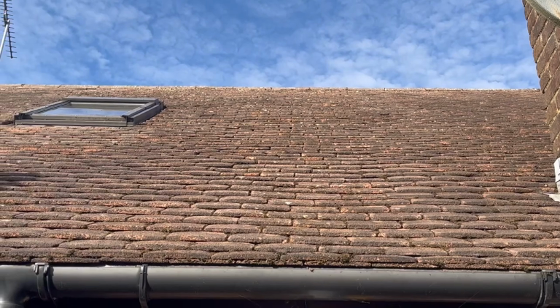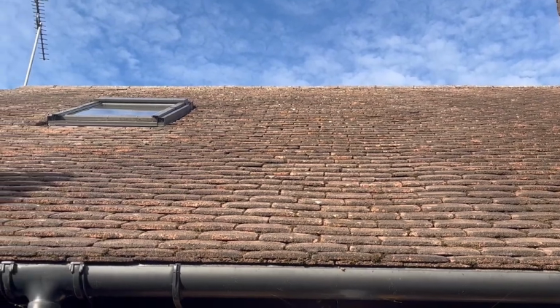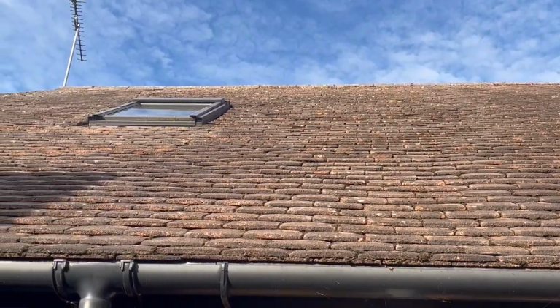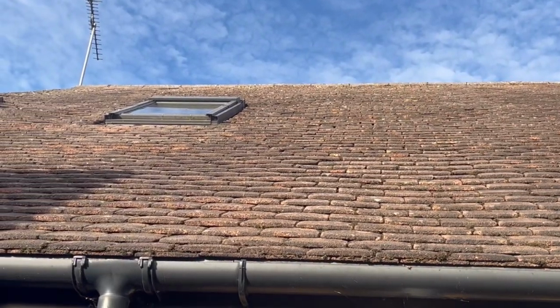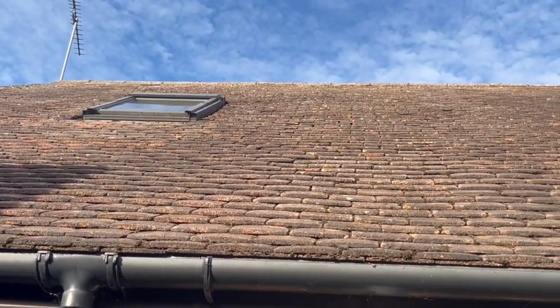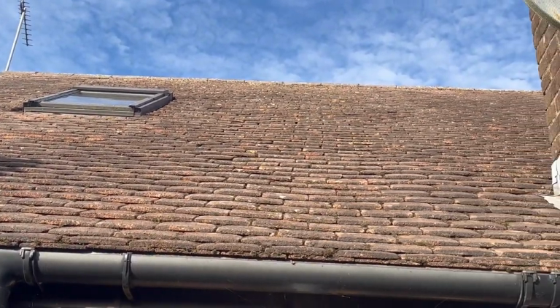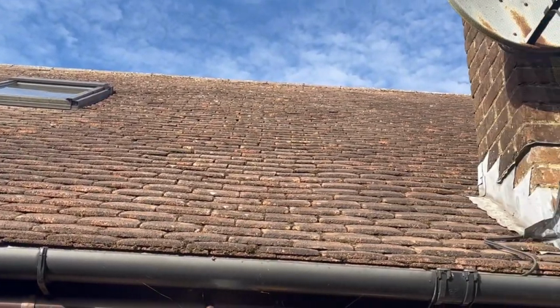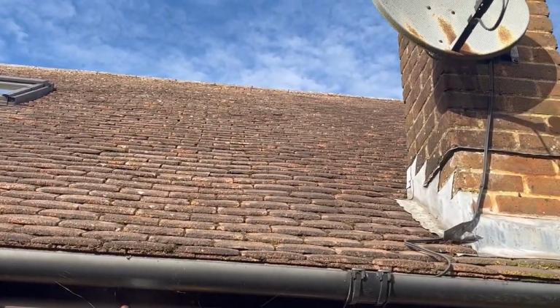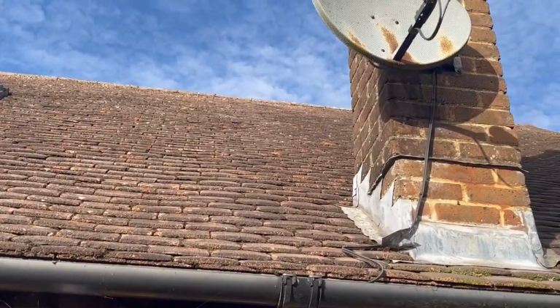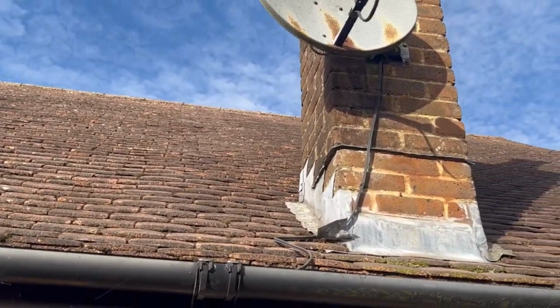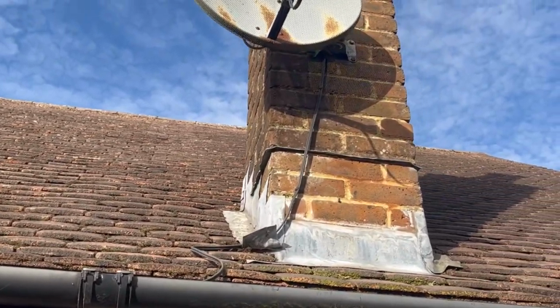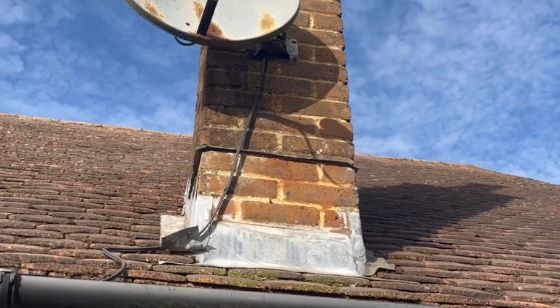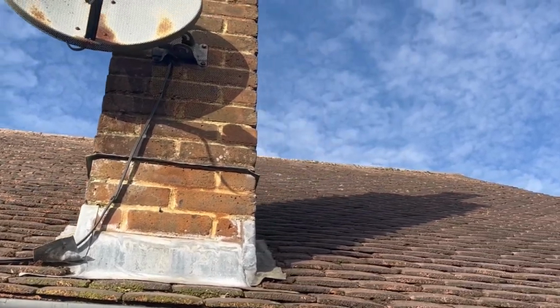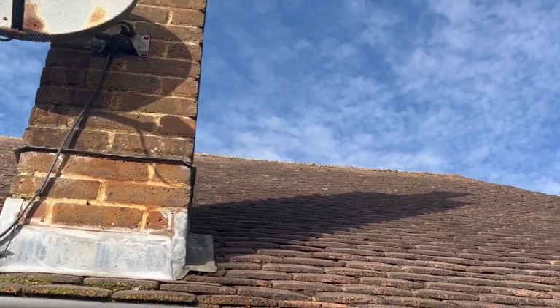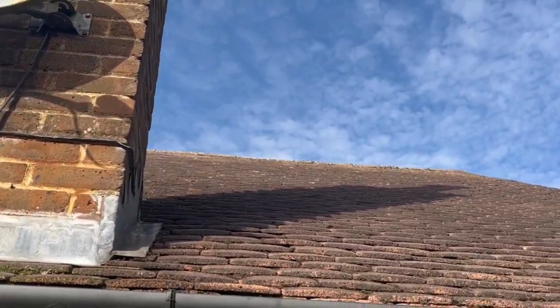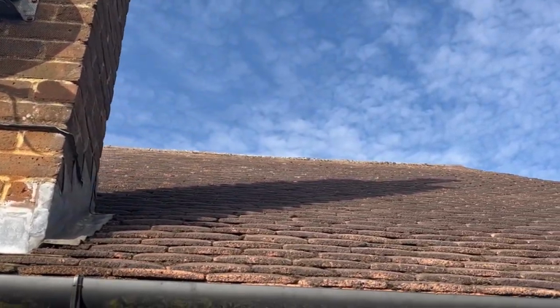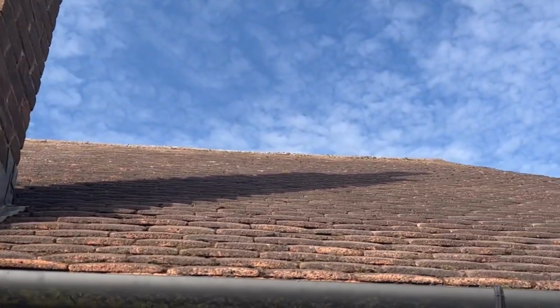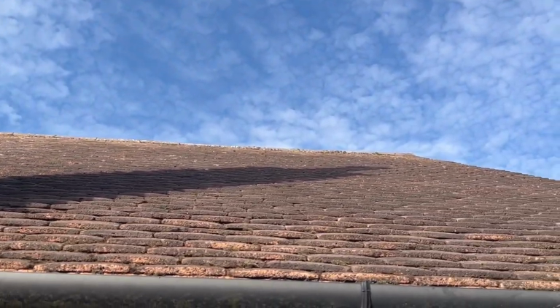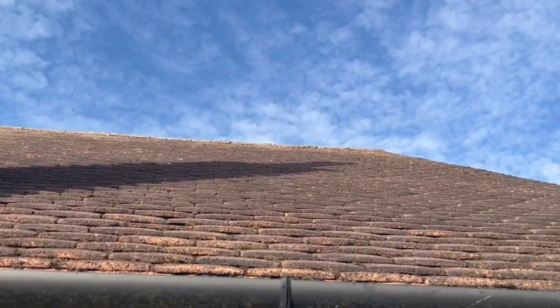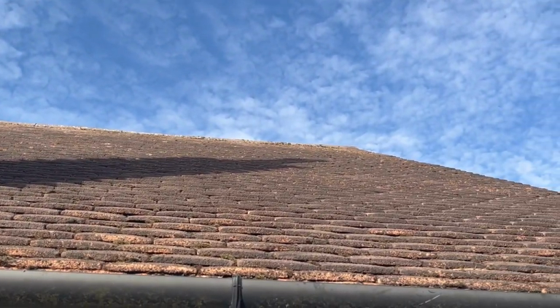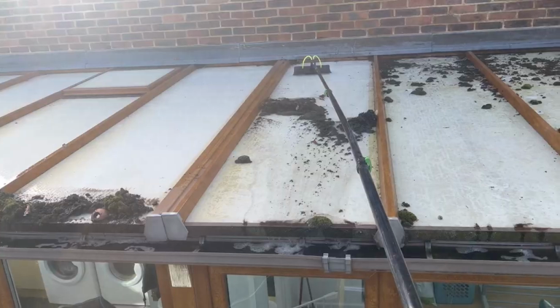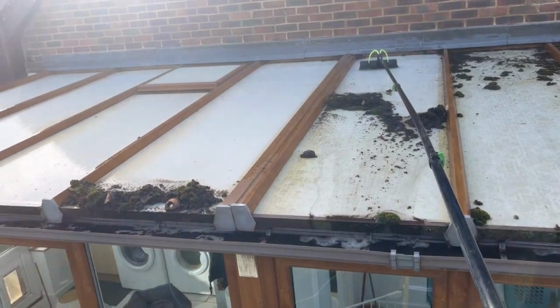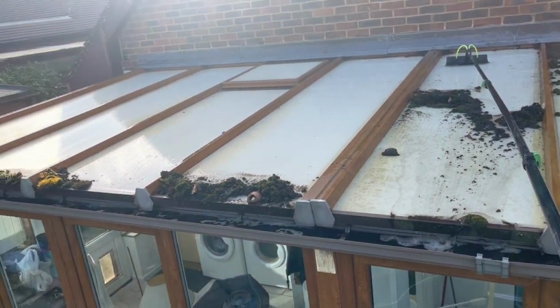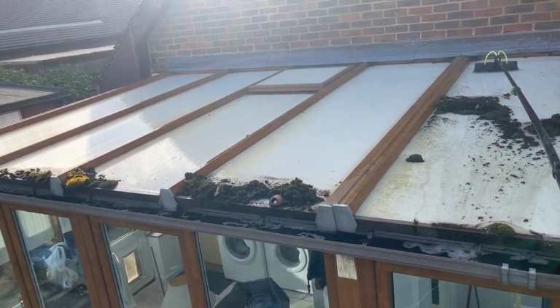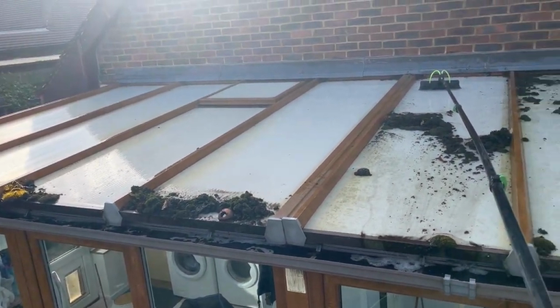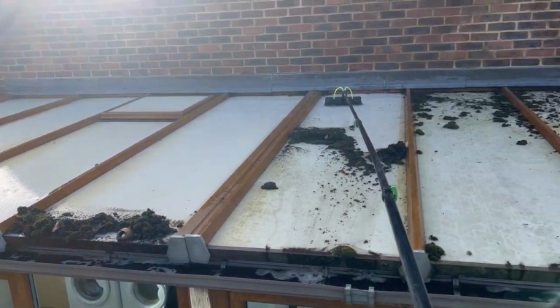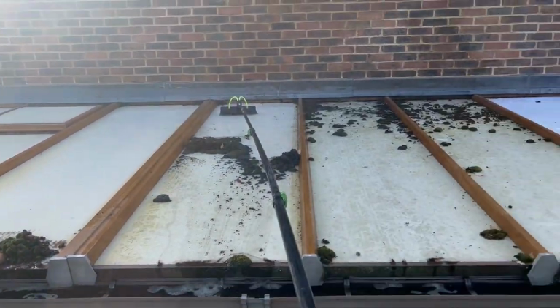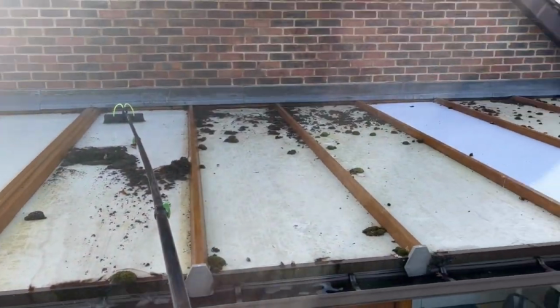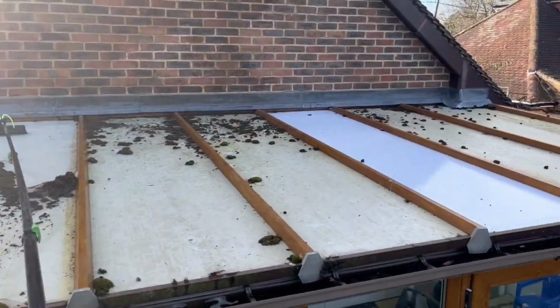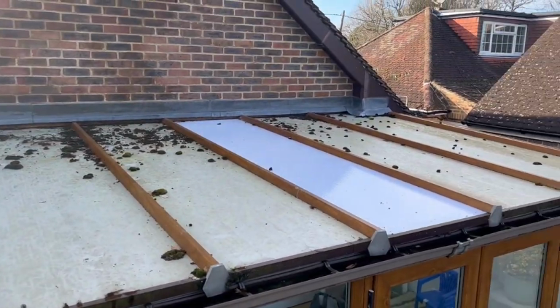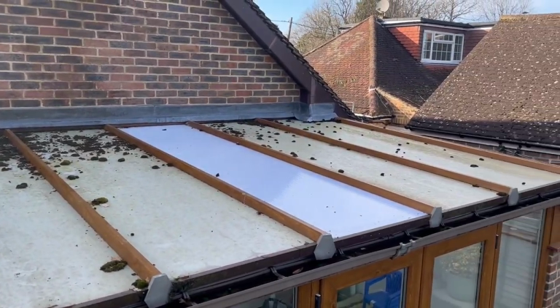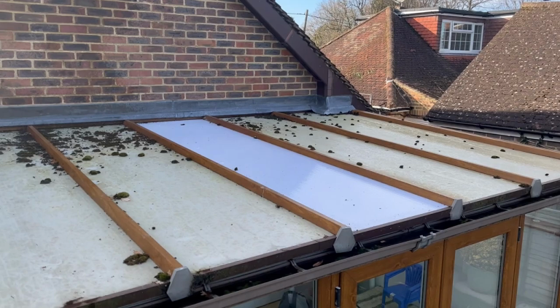I am so happy with this result at the moment, and we've got the biocide to do yet. Look how clean this has come up — just some time well spent. A part of the quote was to wash the top of the conservatory. Look at the state of it — it's needed.